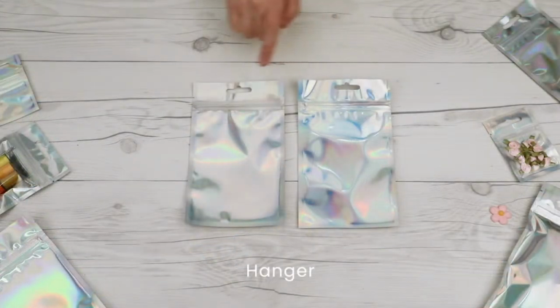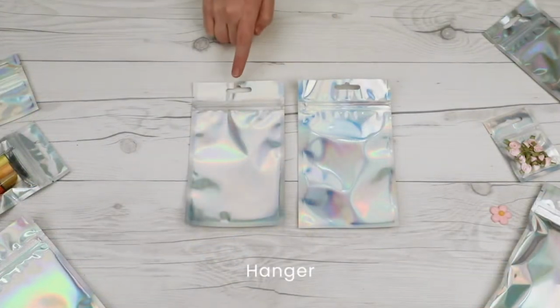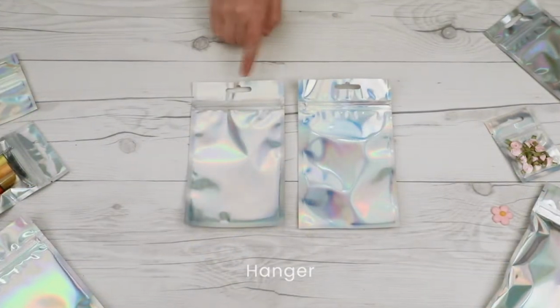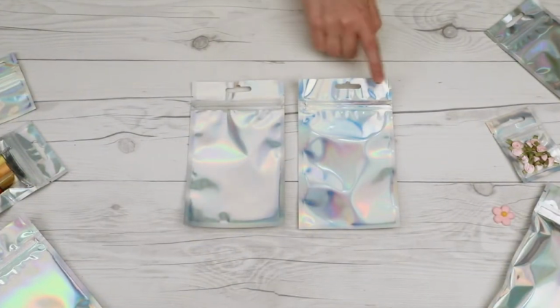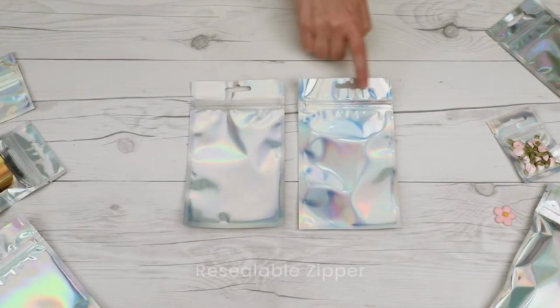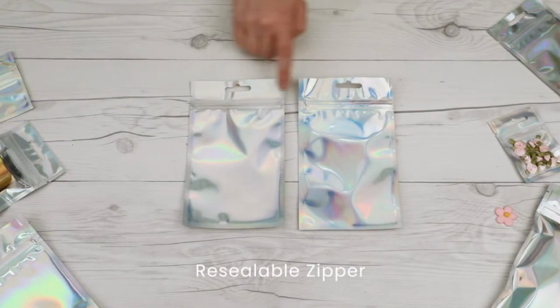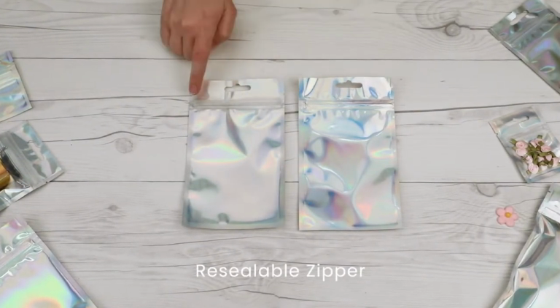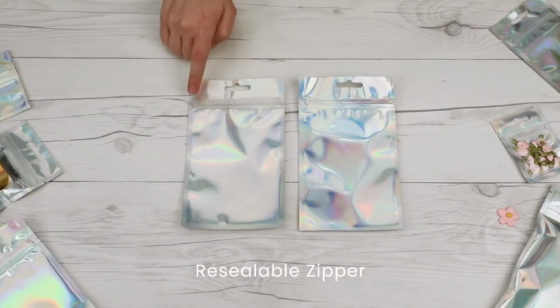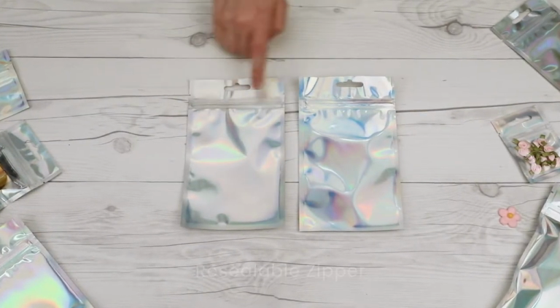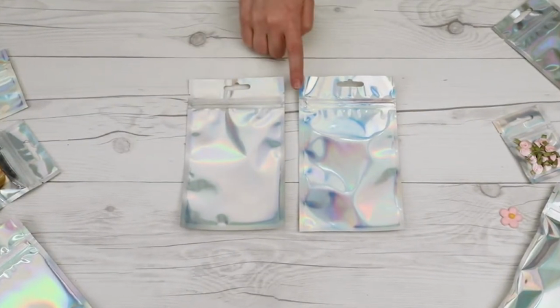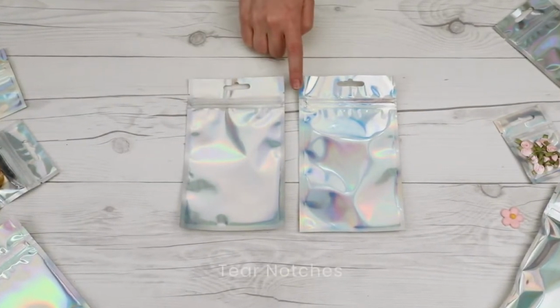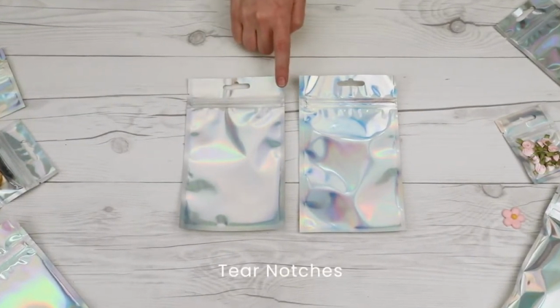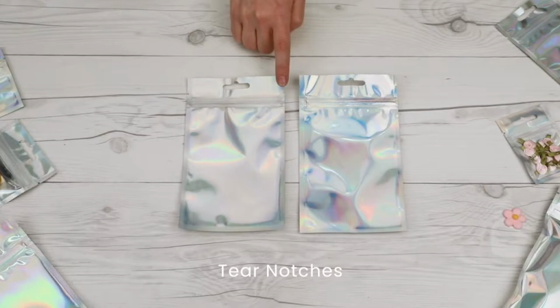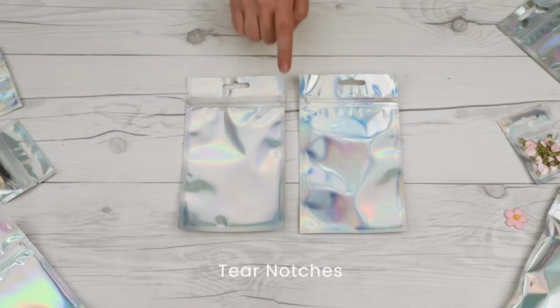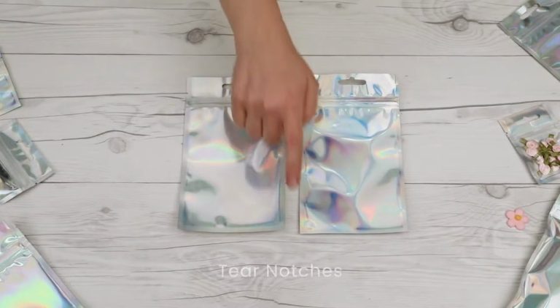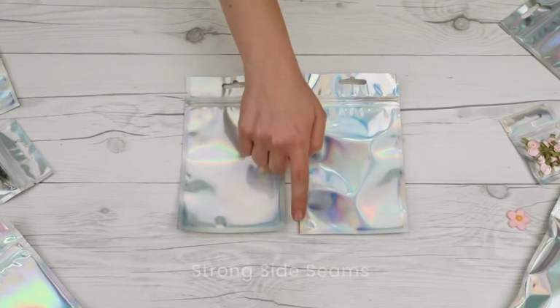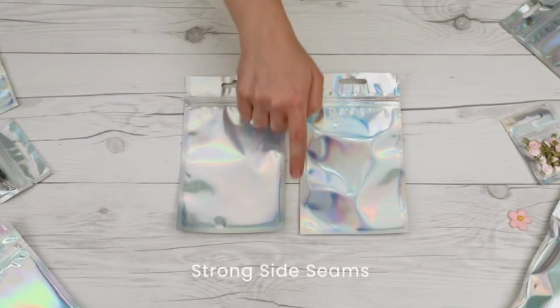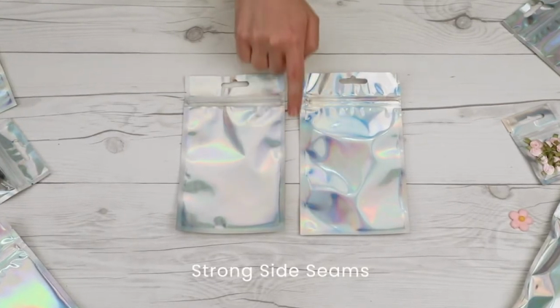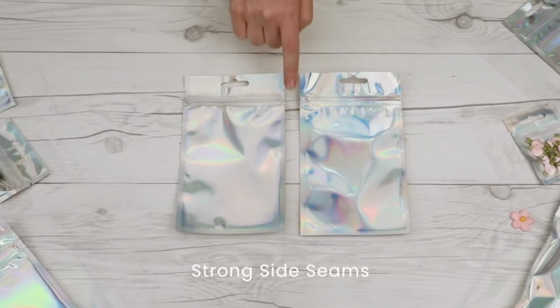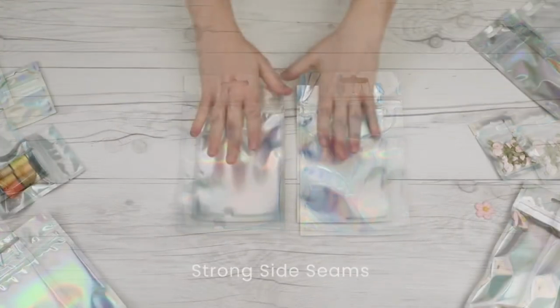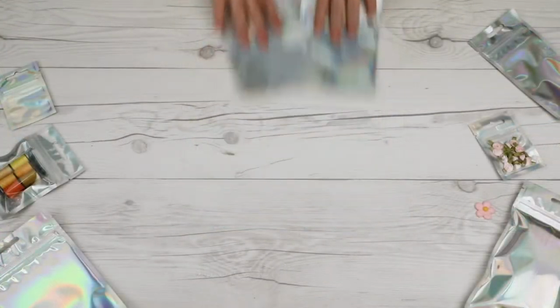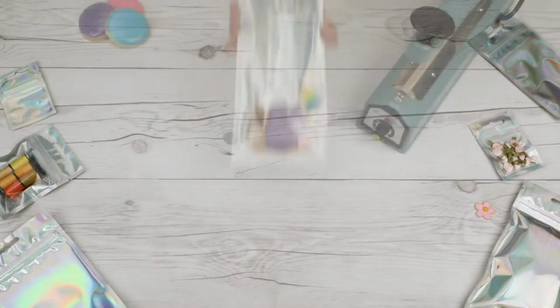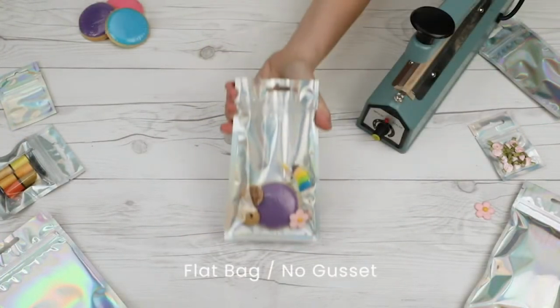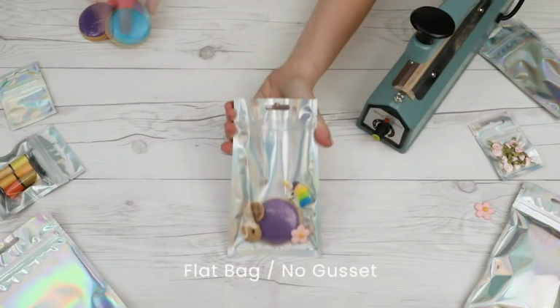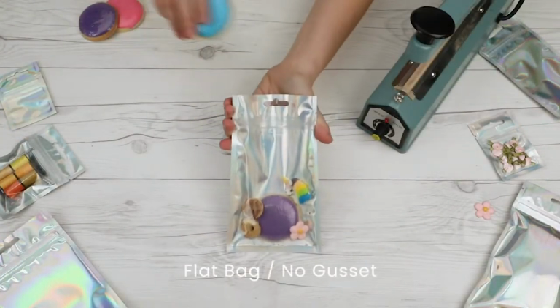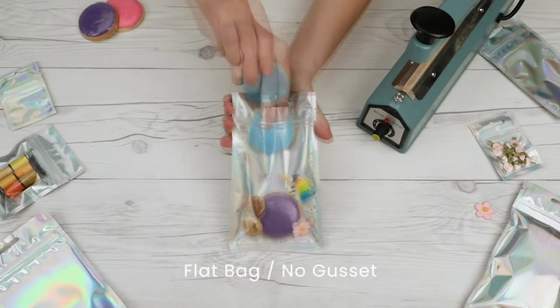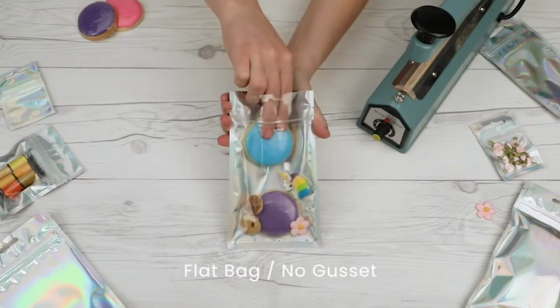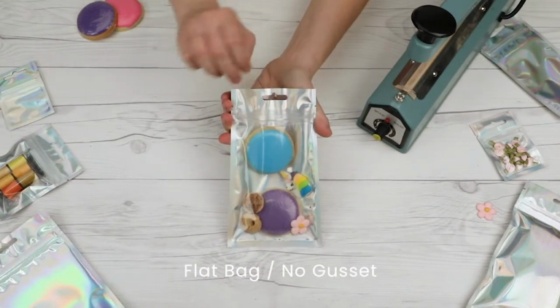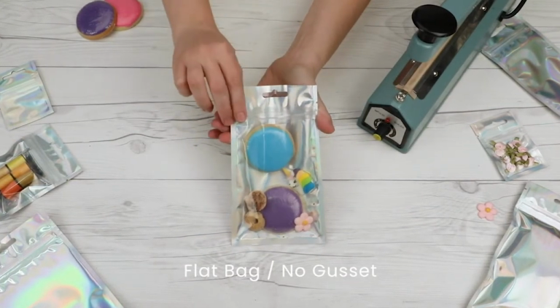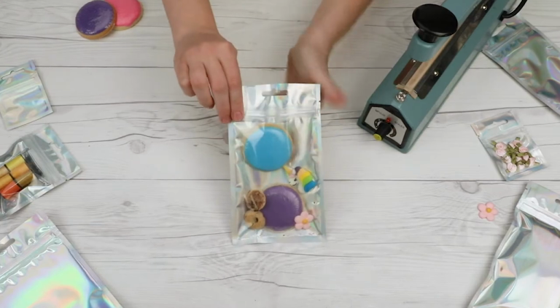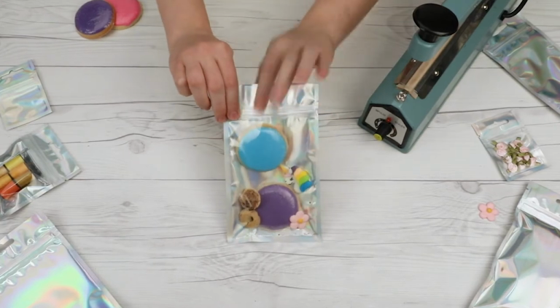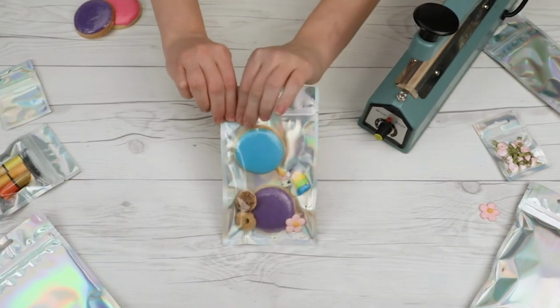They have a hanger for retail, a resealable zipper, and tear notches at the top with strong side seams, perfect for food products and anything you need to keep zipped up tight.